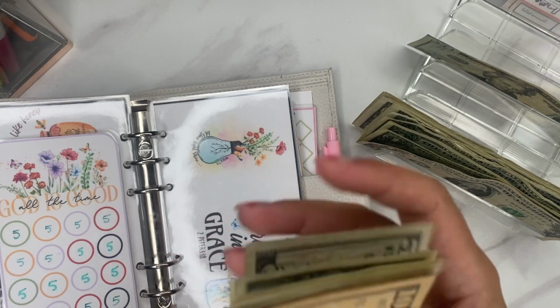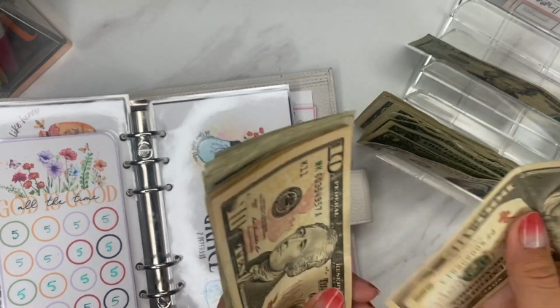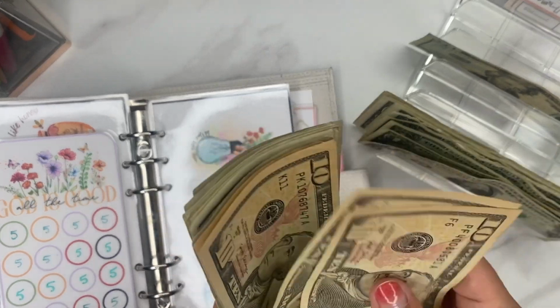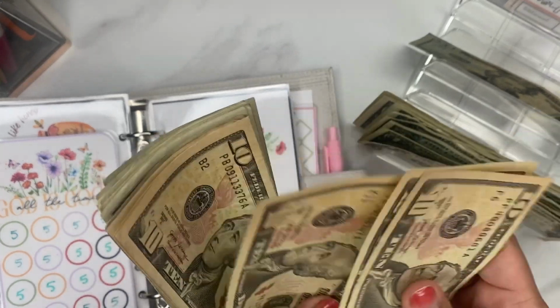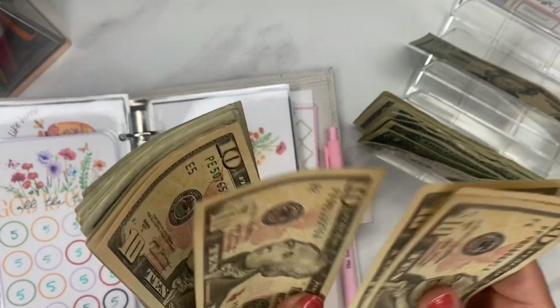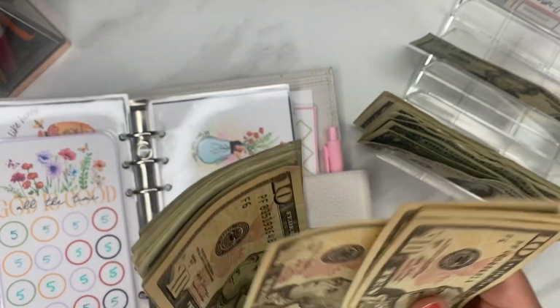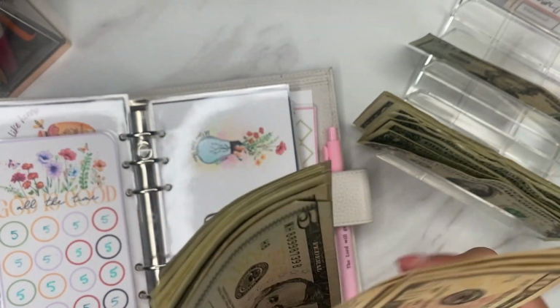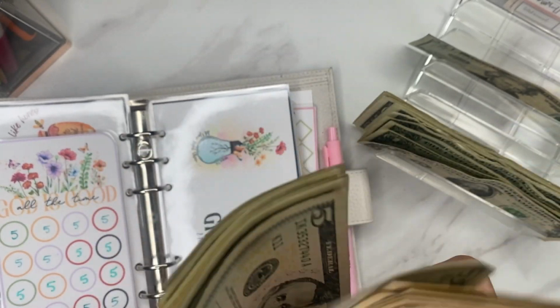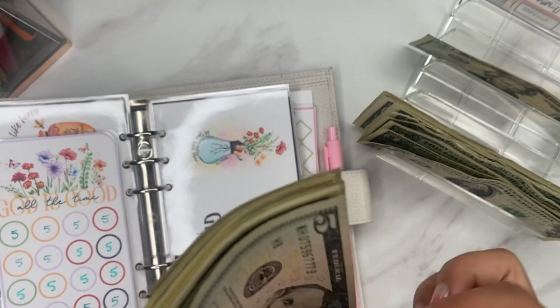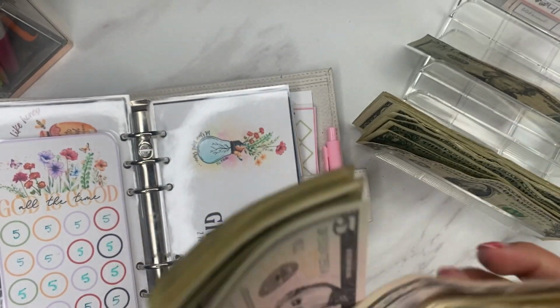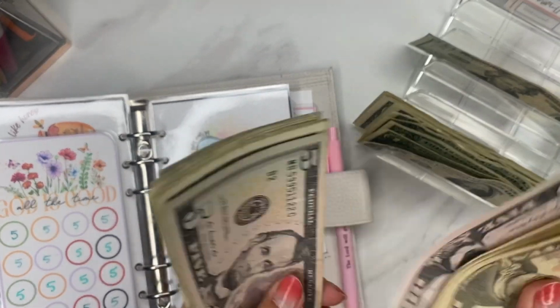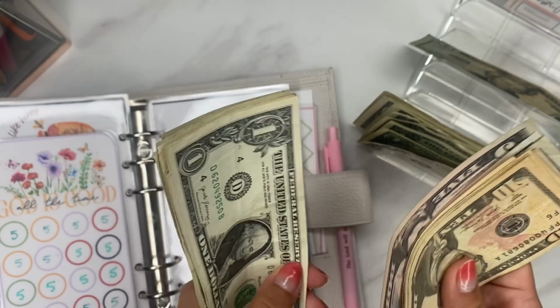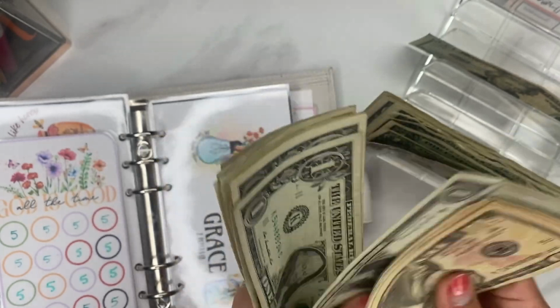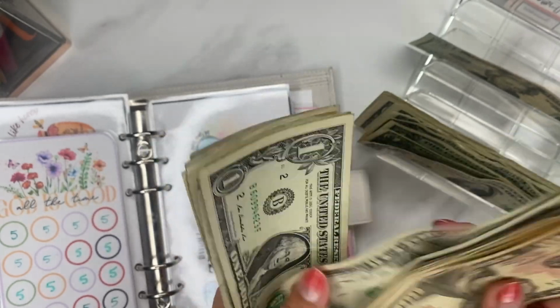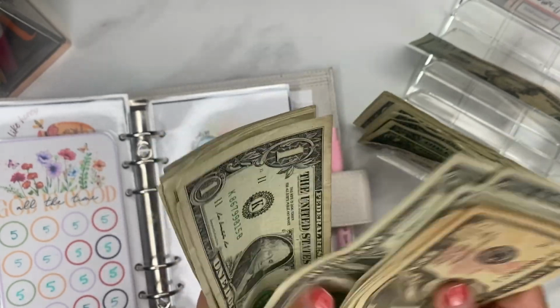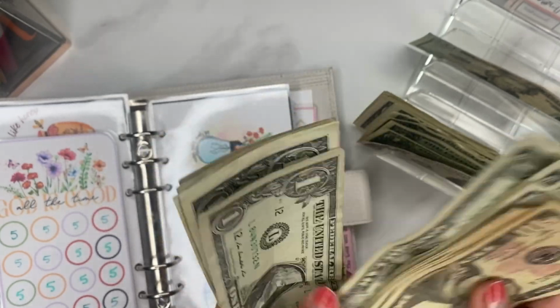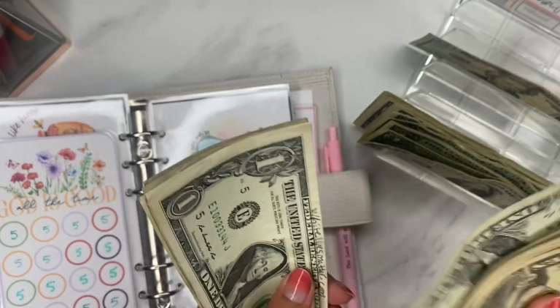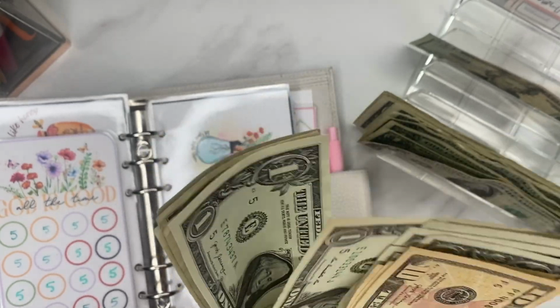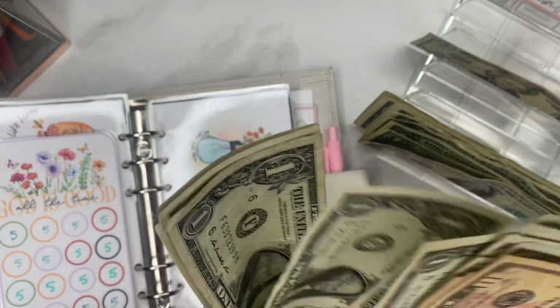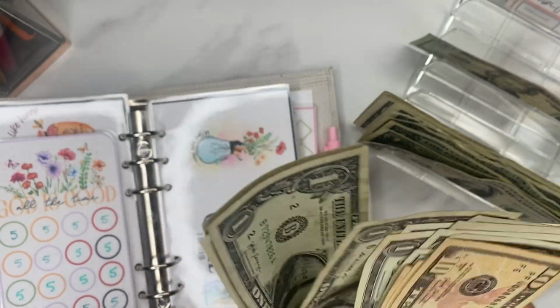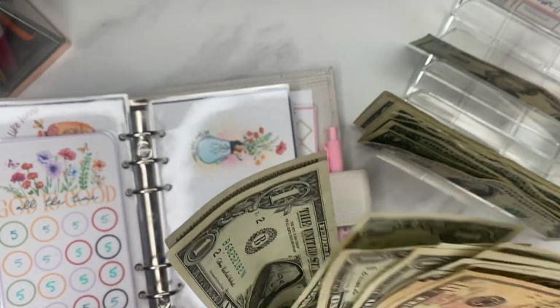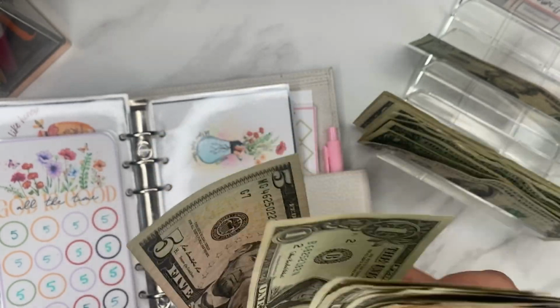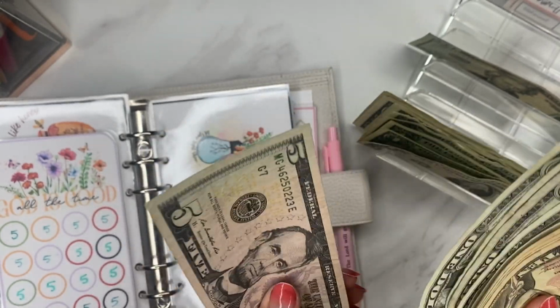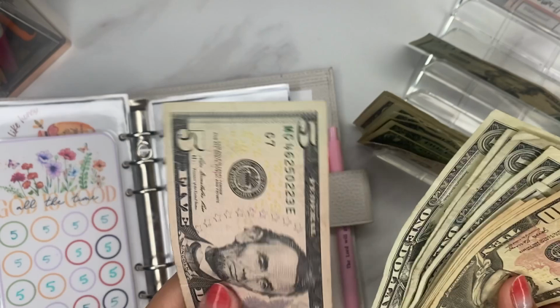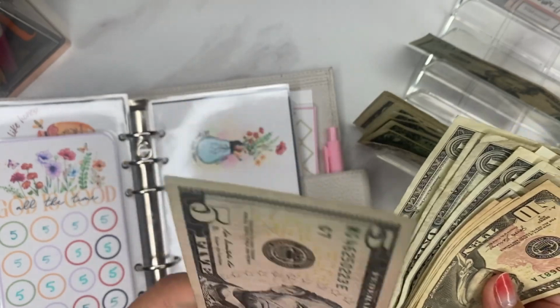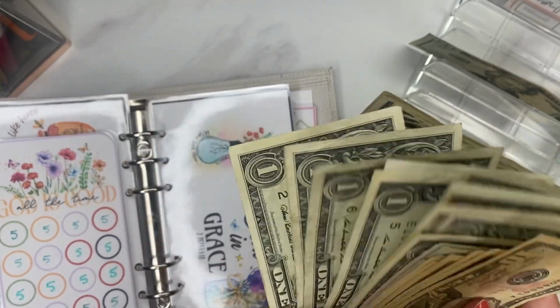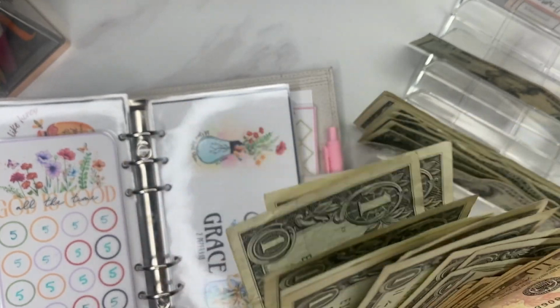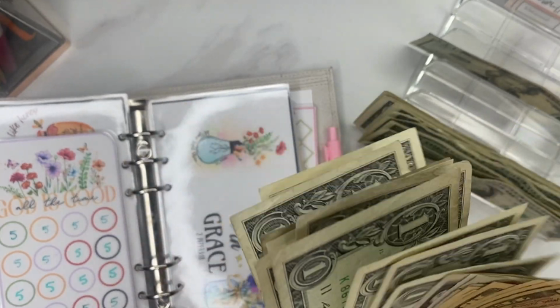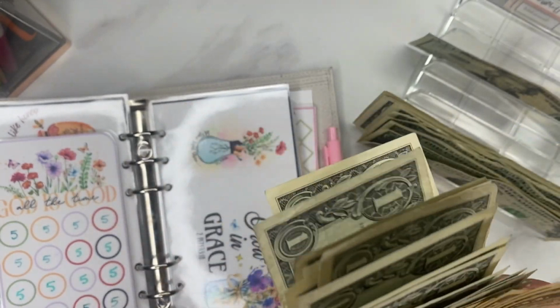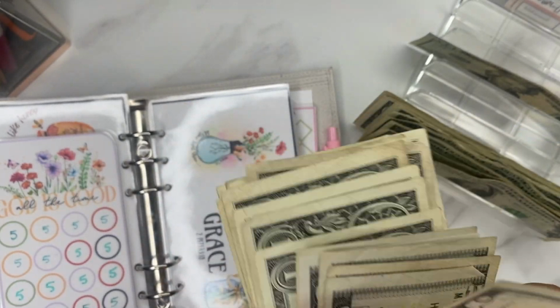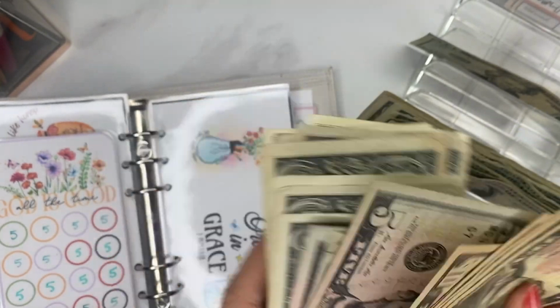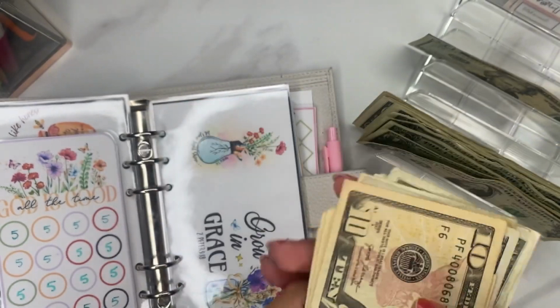So let's see — 10, 20, 30, 40, 50, 60, 70, 75, 80, 85, 86, 87, 88, 89, 90, 91, 92, 93, 94, 95 — whoops — so that's $100. Put that in there.